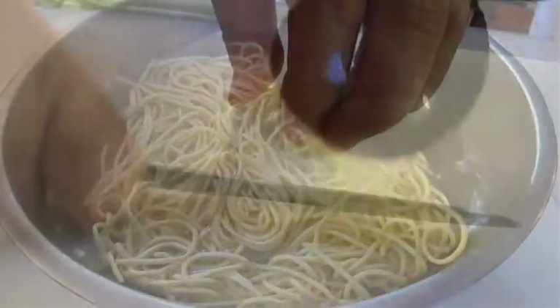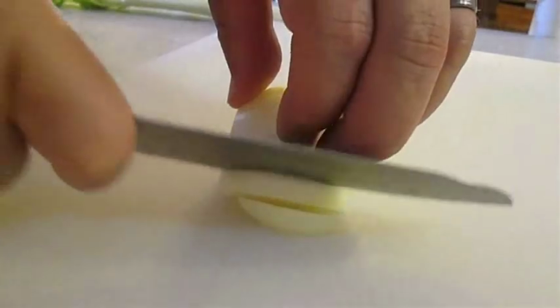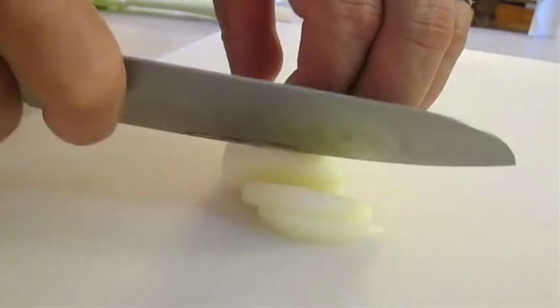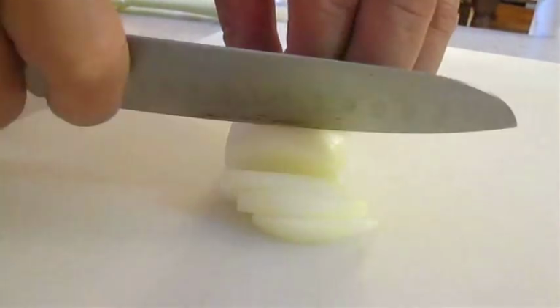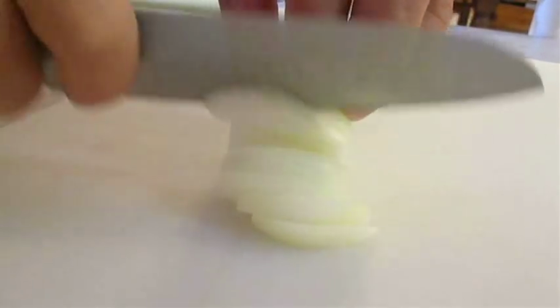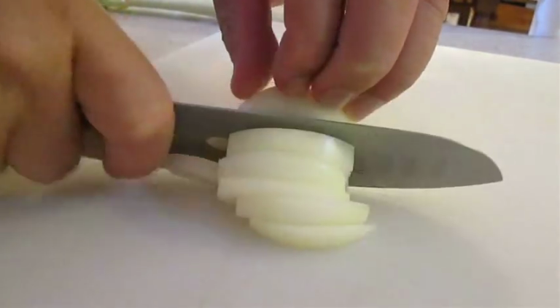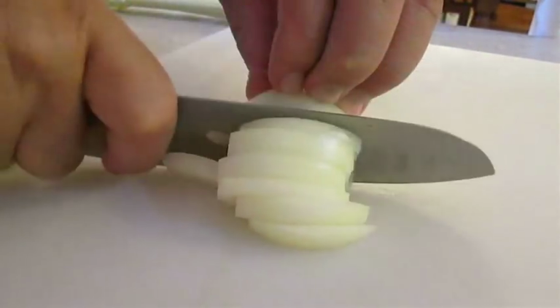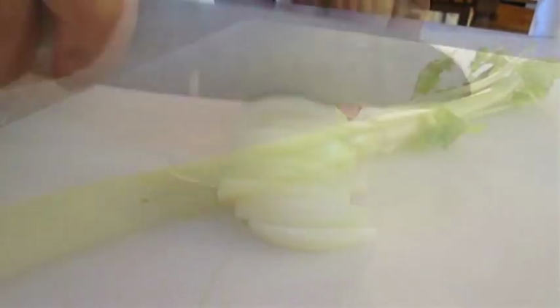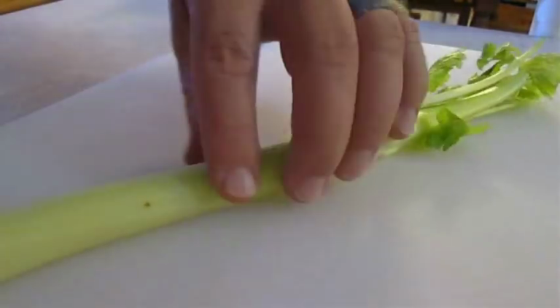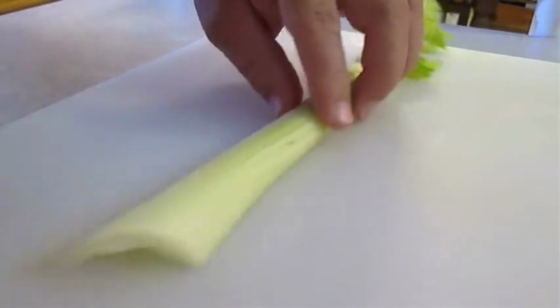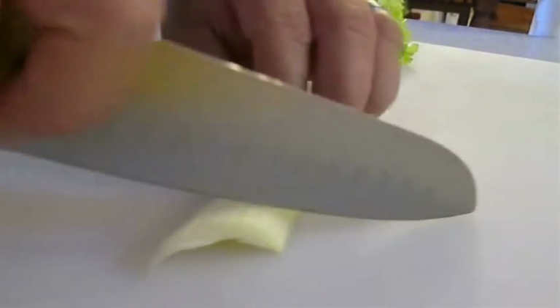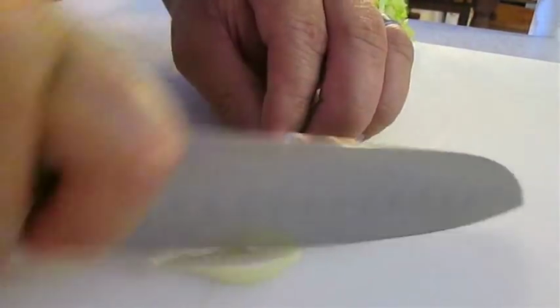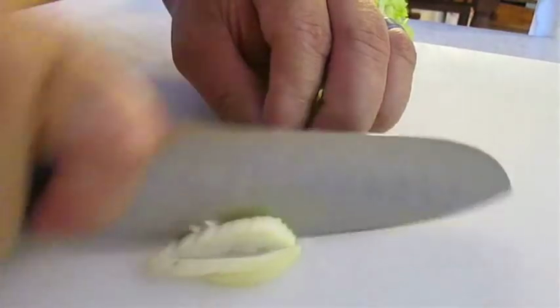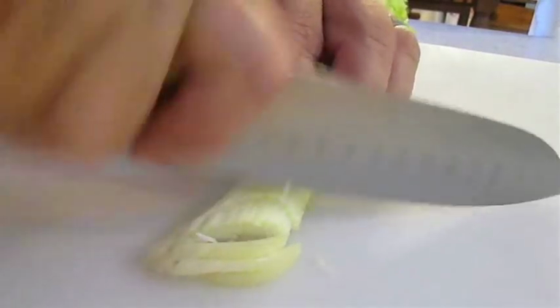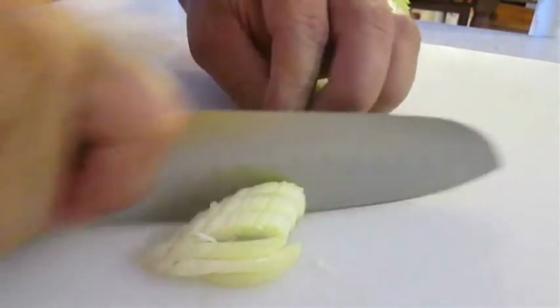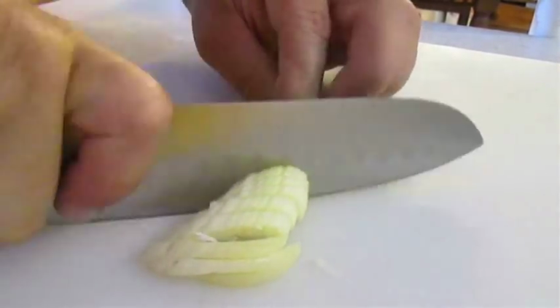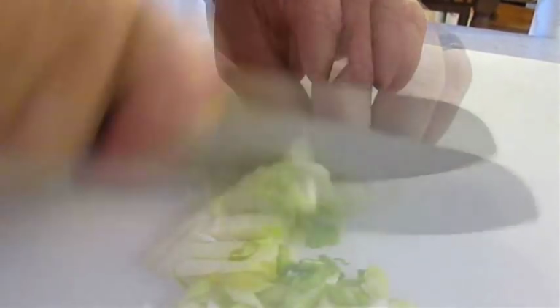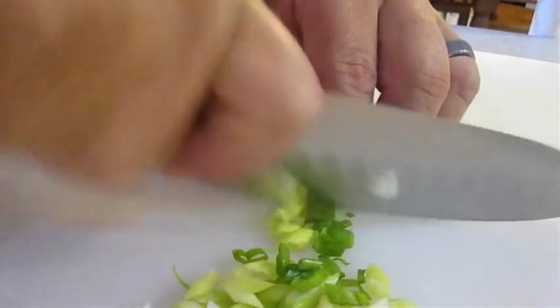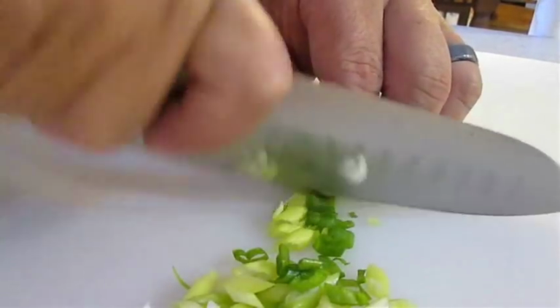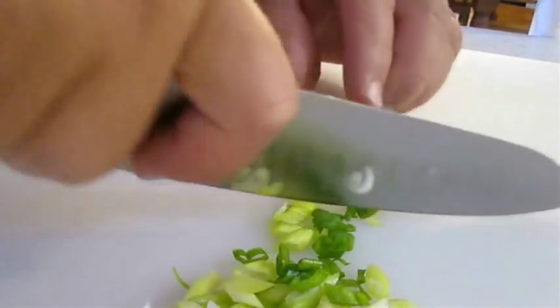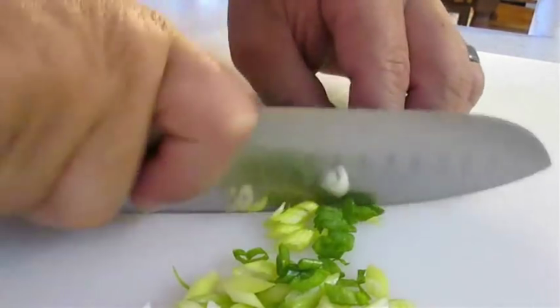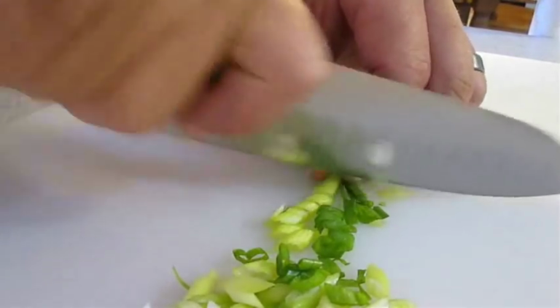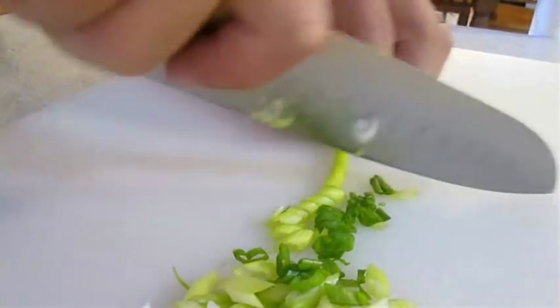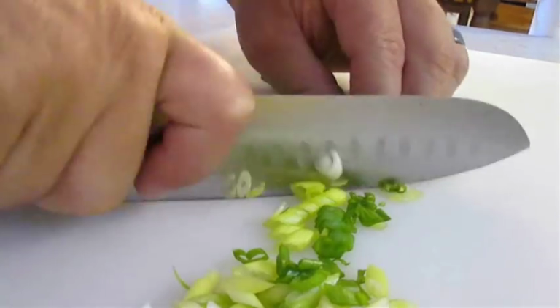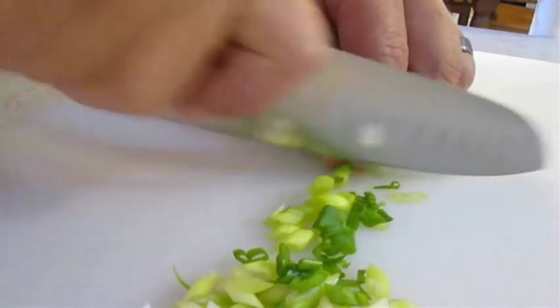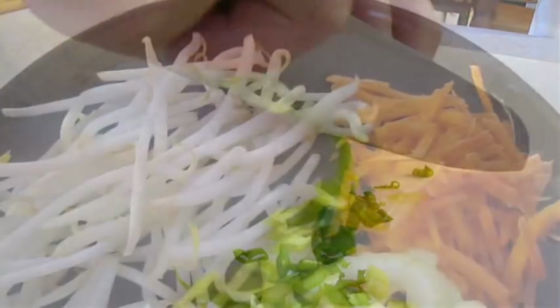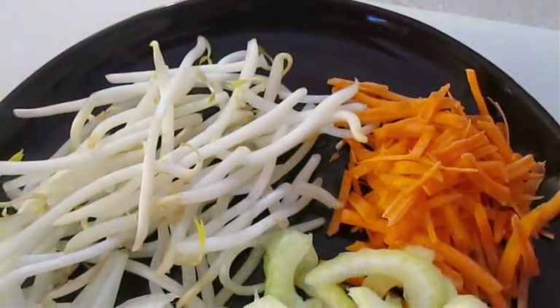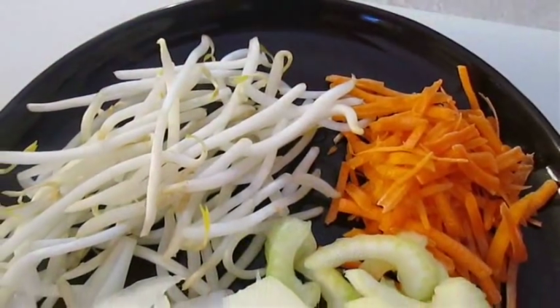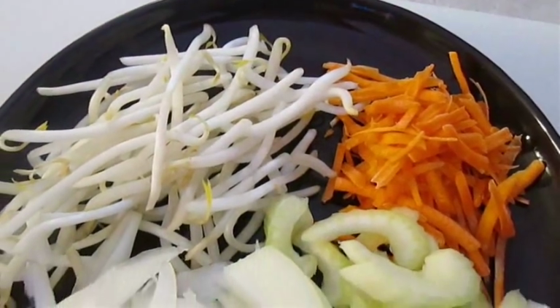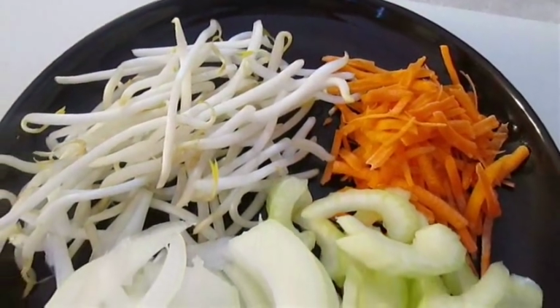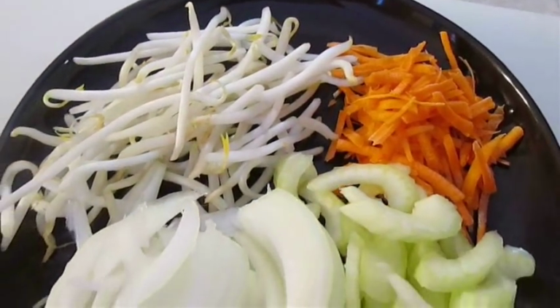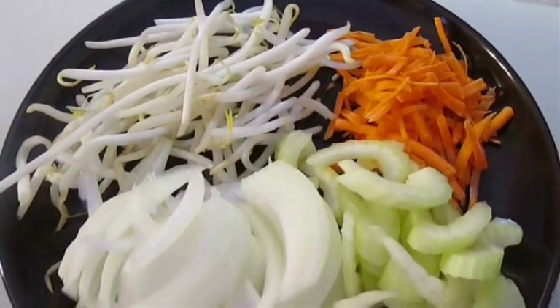Now, vegetables. We'll be slicing half of a sweet onion, a whole stick of celery, and some scallions. We're also going to need some bean sprouts and some shoestring sliced carrots.